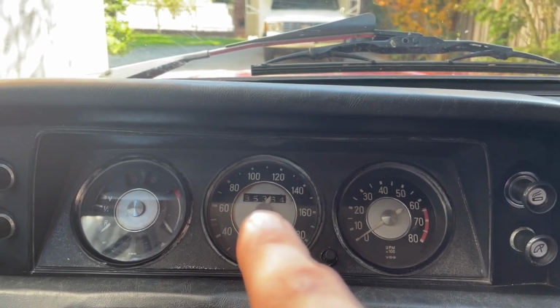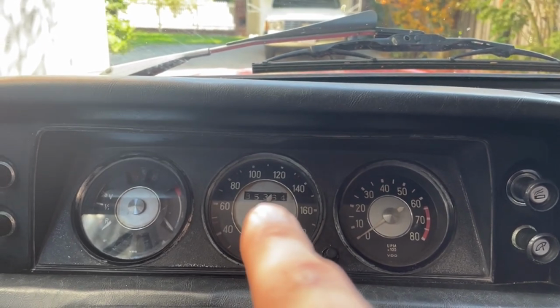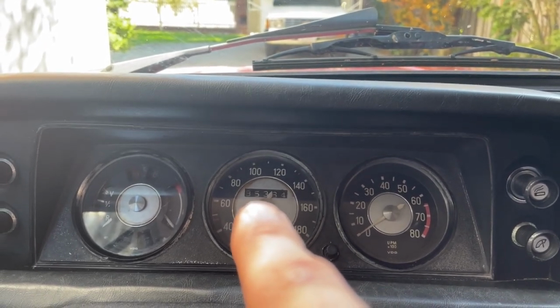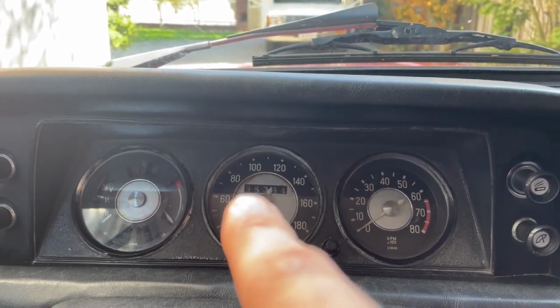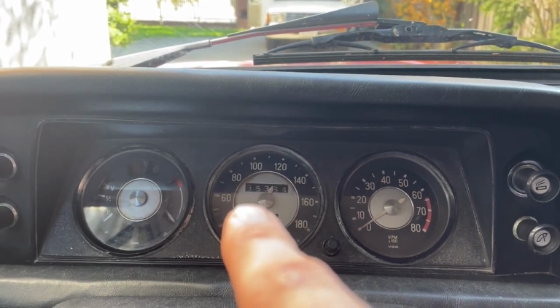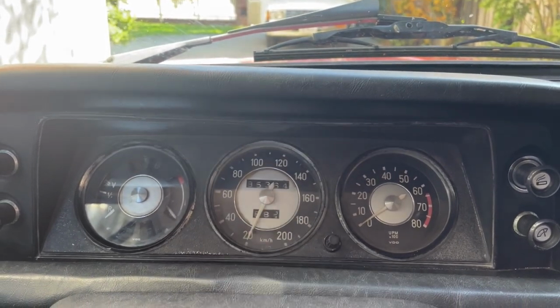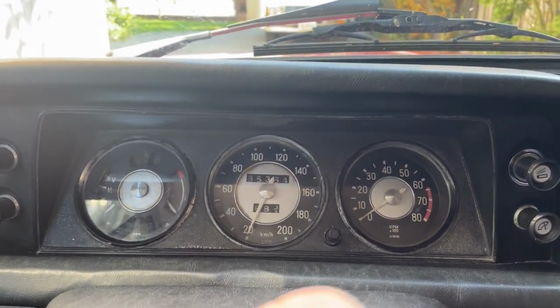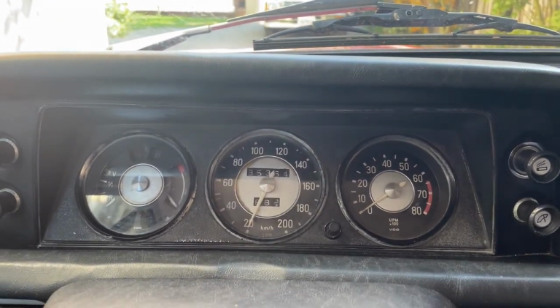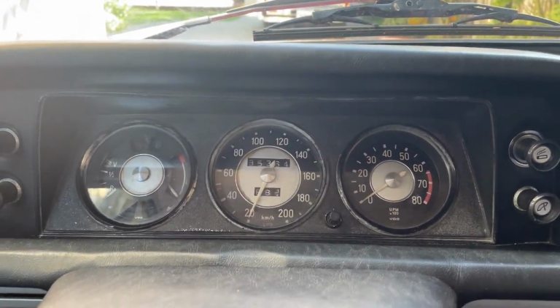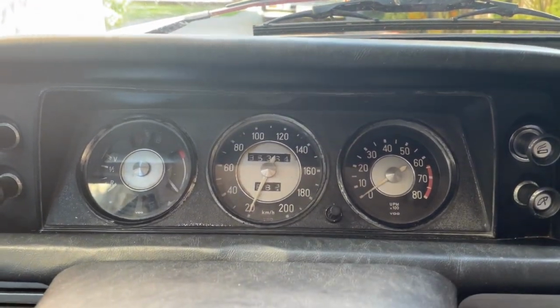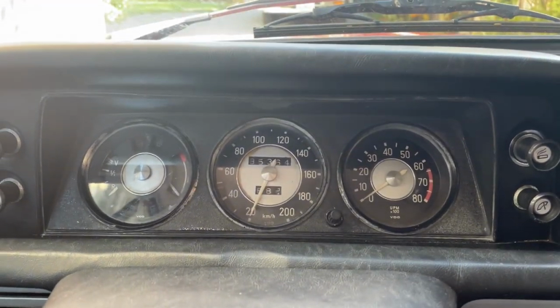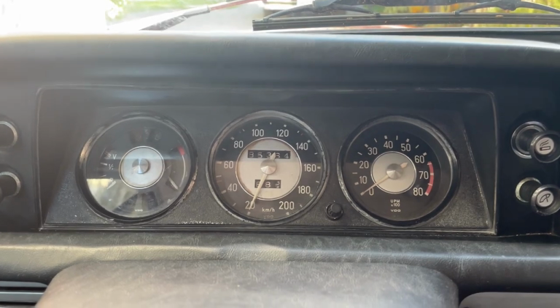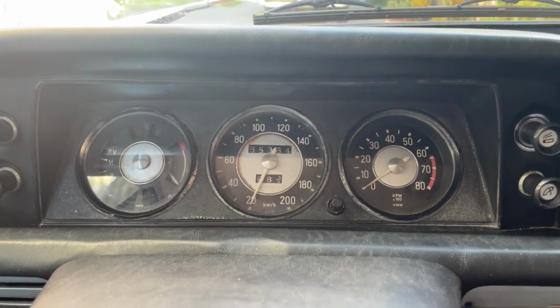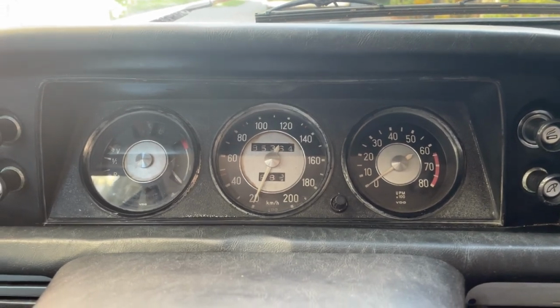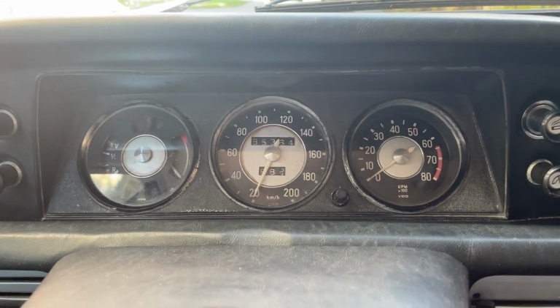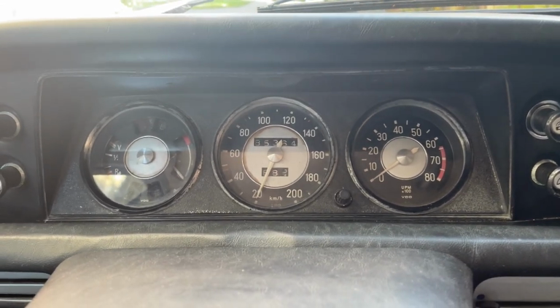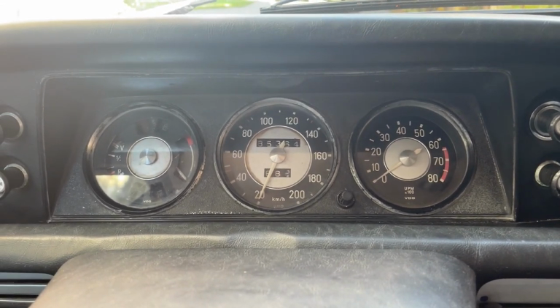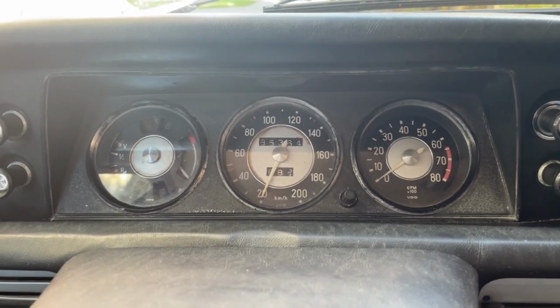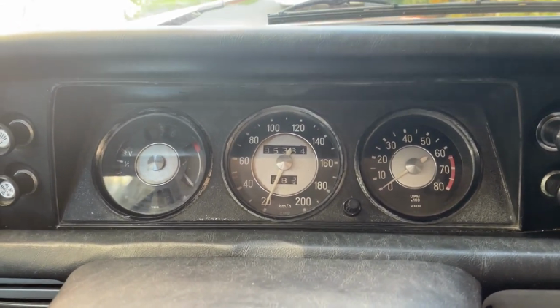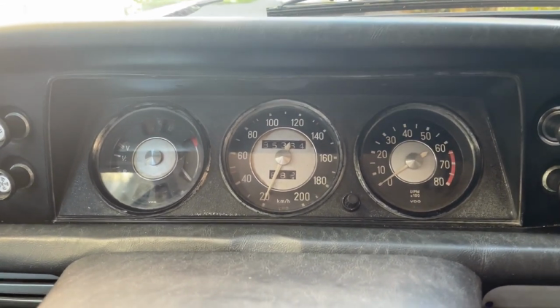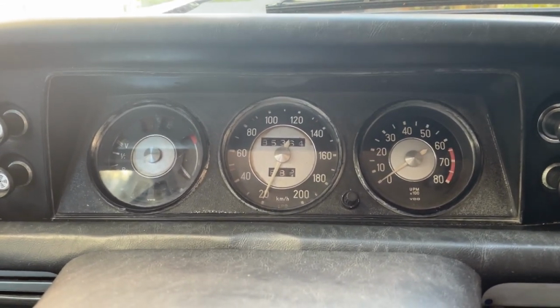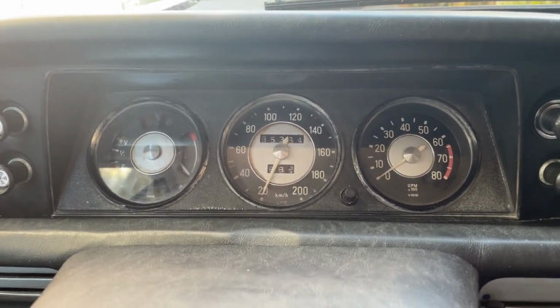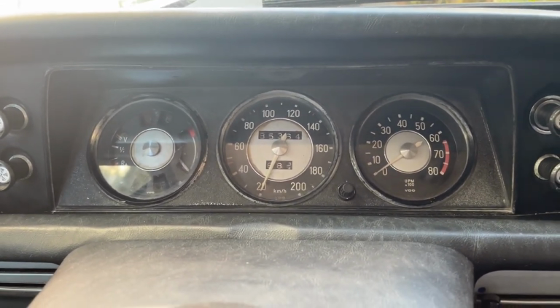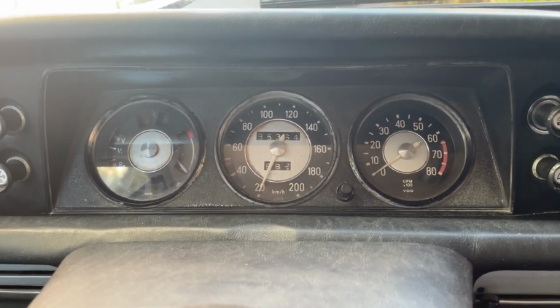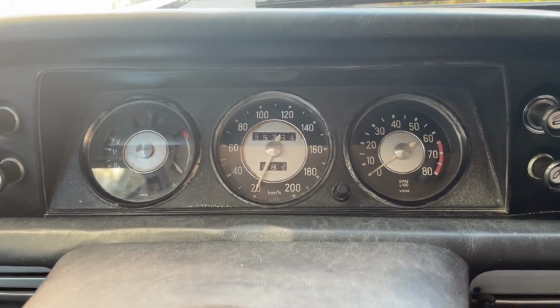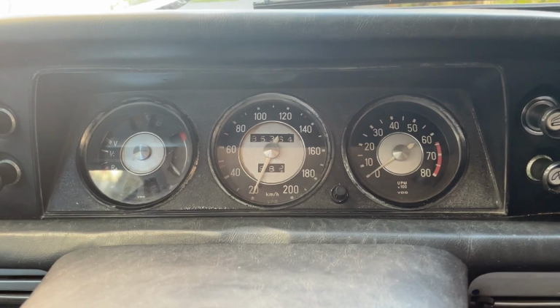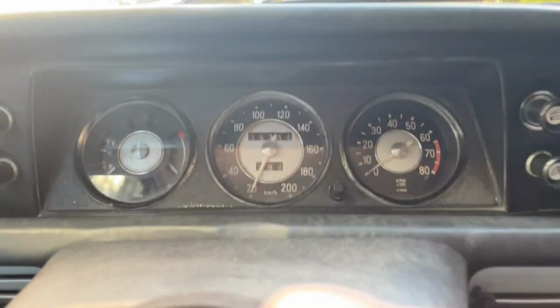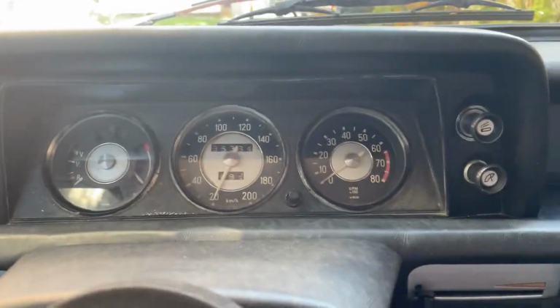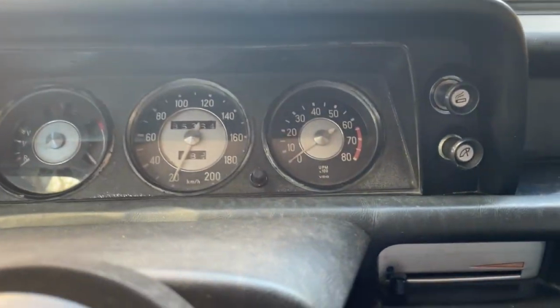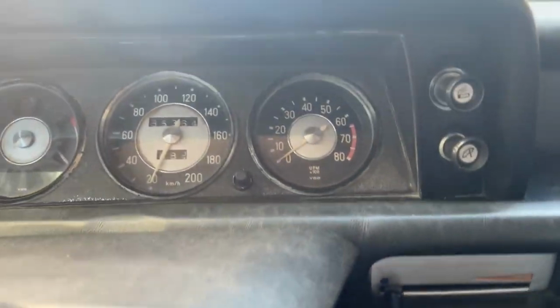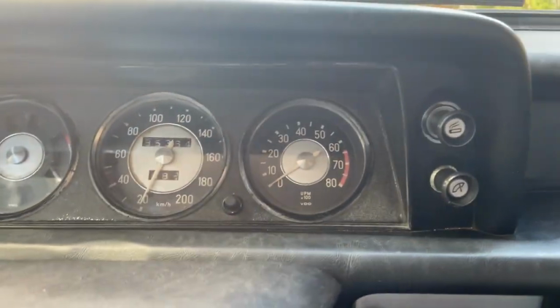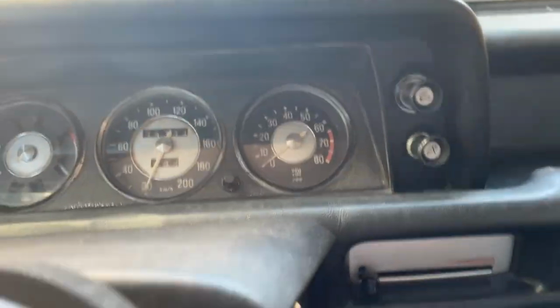This tach shows 85,000 miles on it. The original odometer had 44,000-something. This car wasn't driven a lot — it was sitting in a barn.